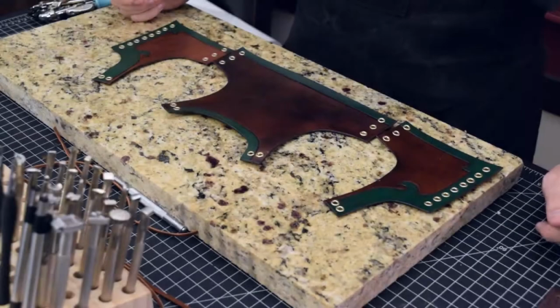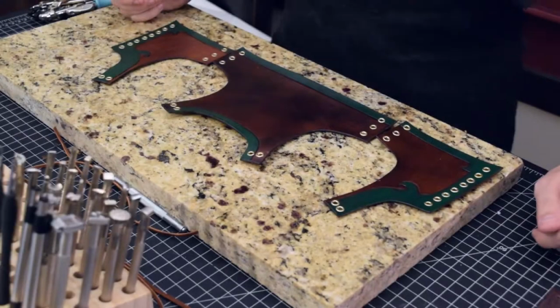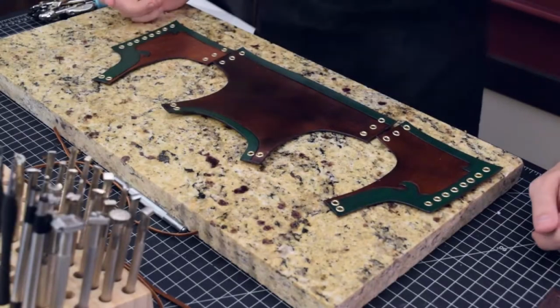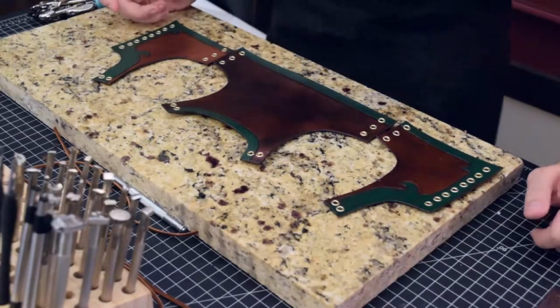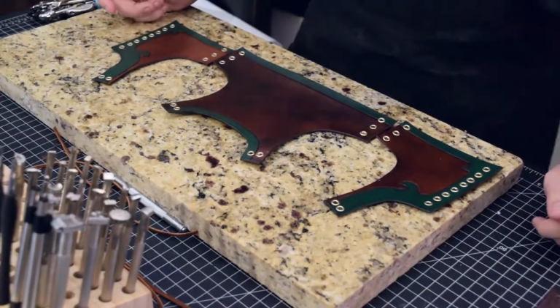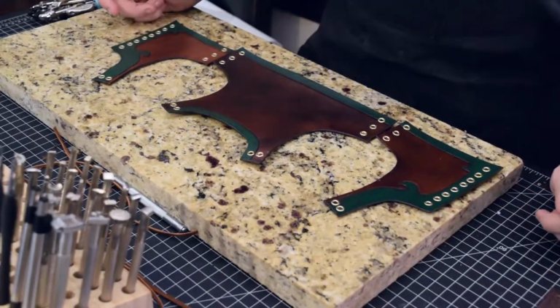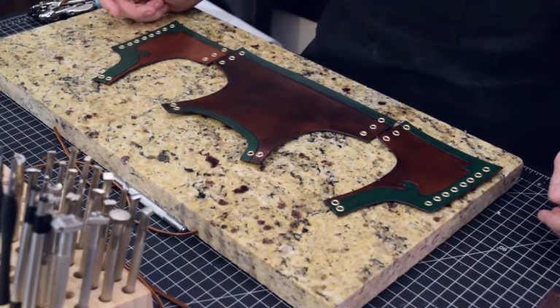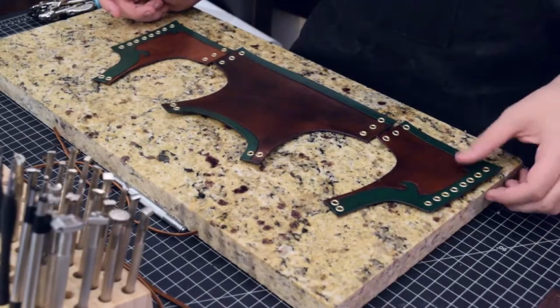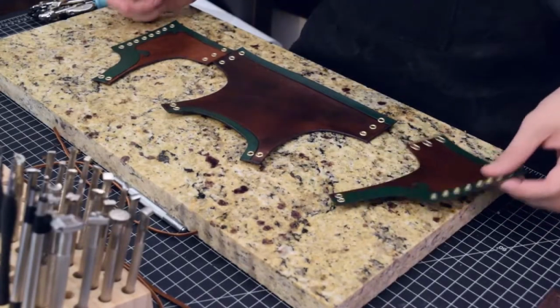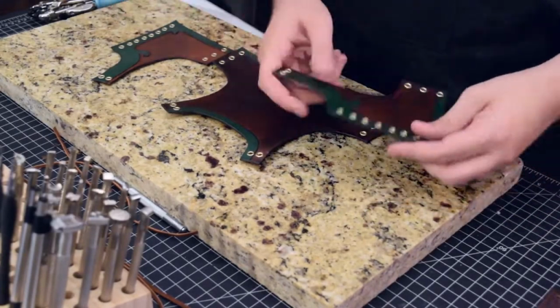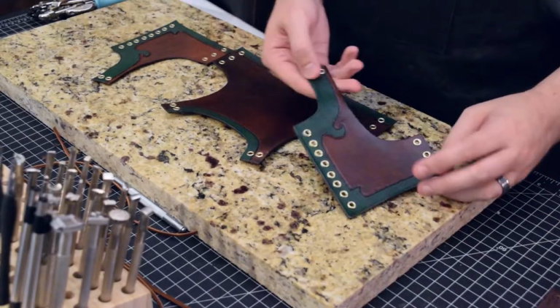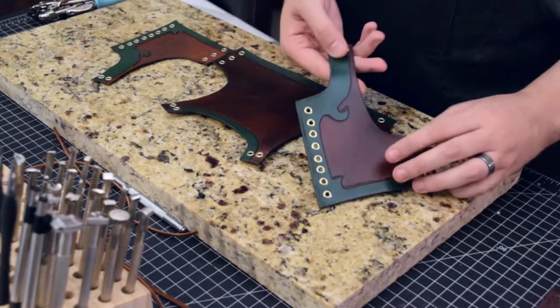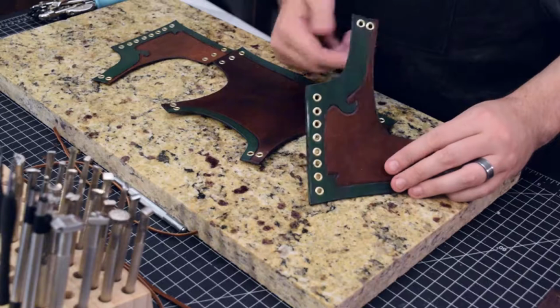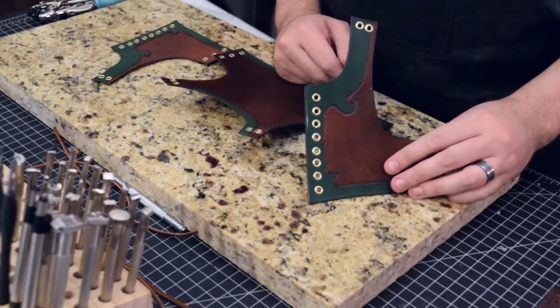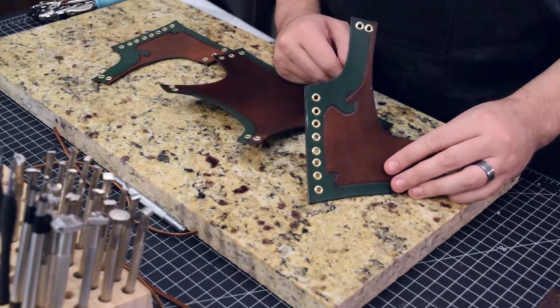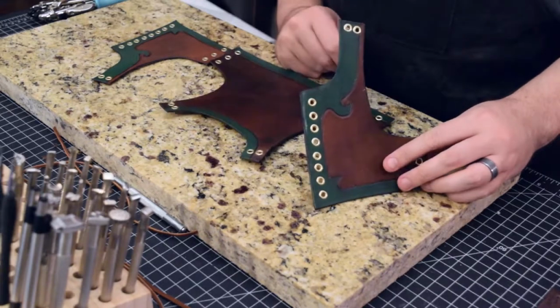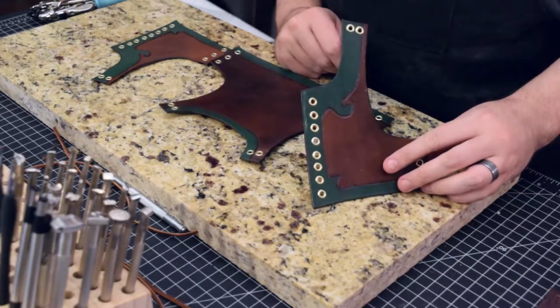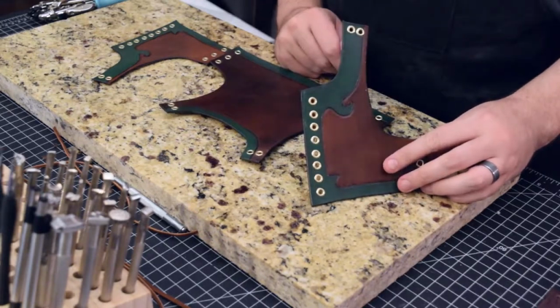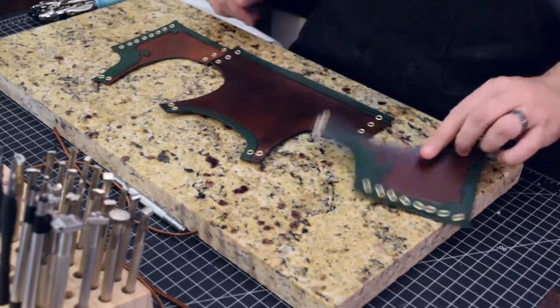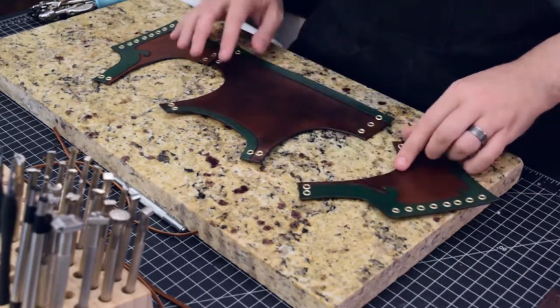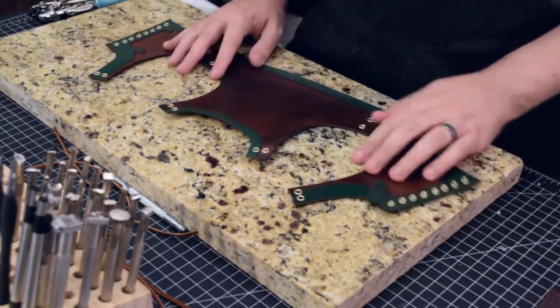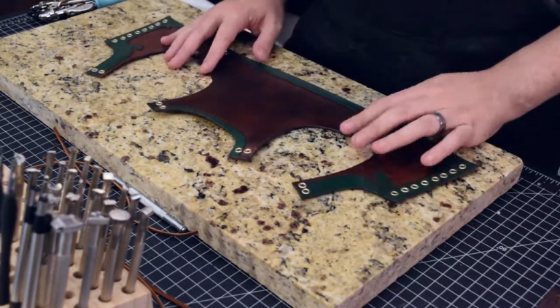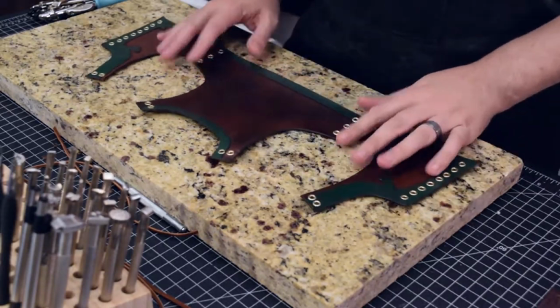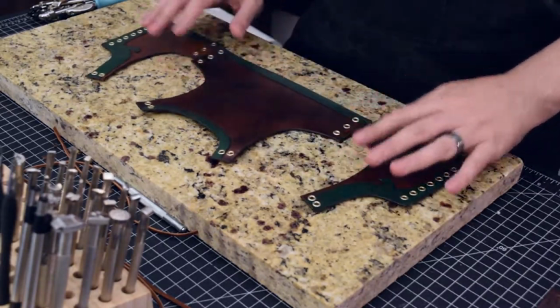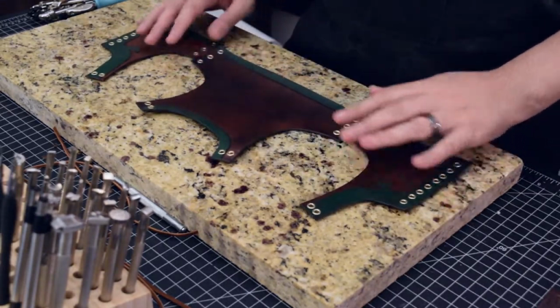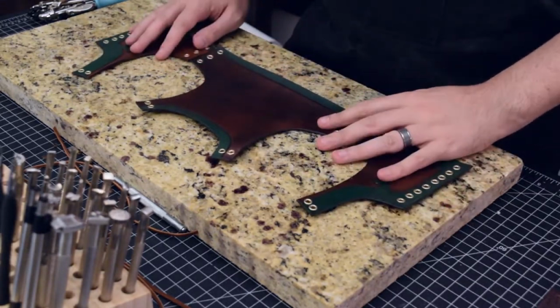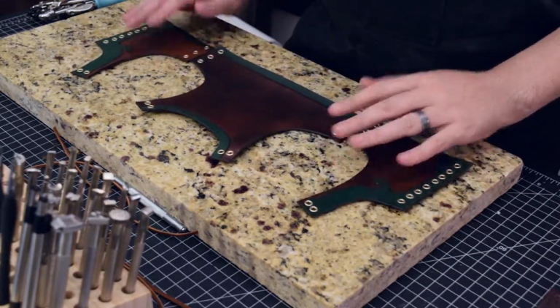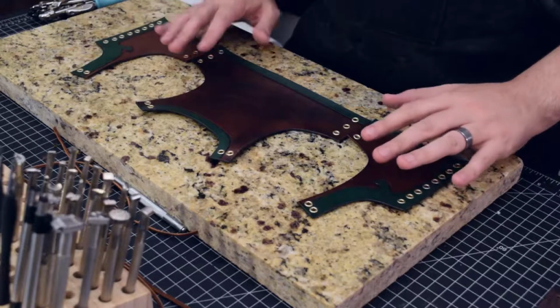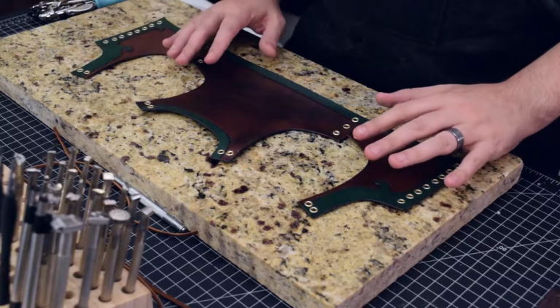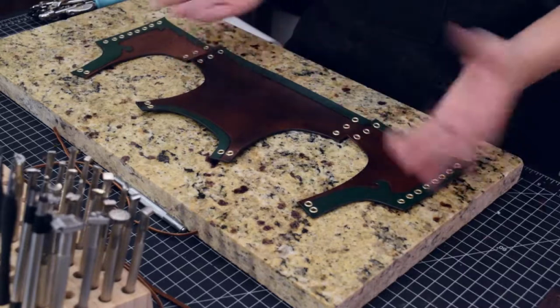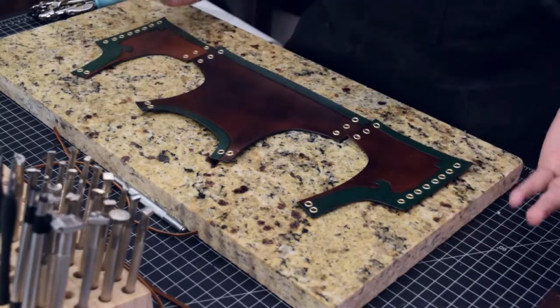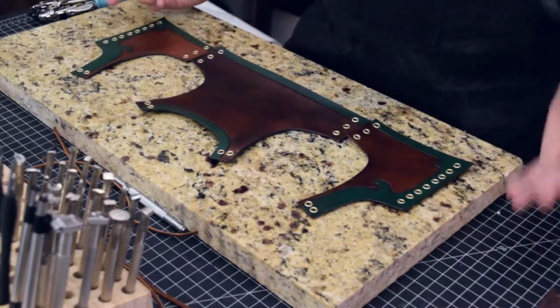The end — our vest is complete. We've got all of our awesome eyelets in there. Everything is good and reinforced and ready to be laced up.